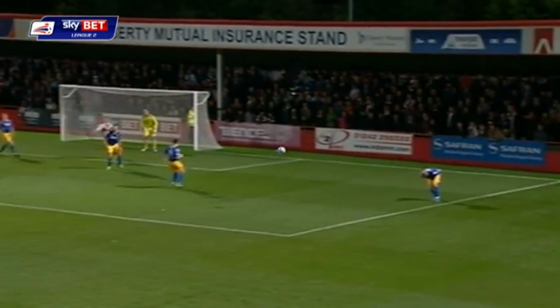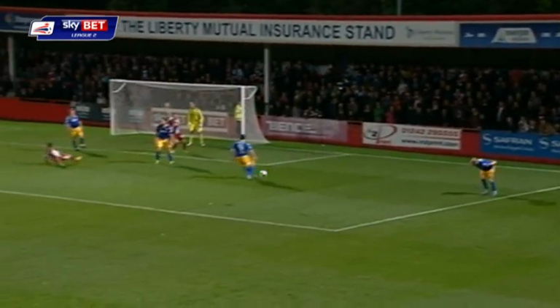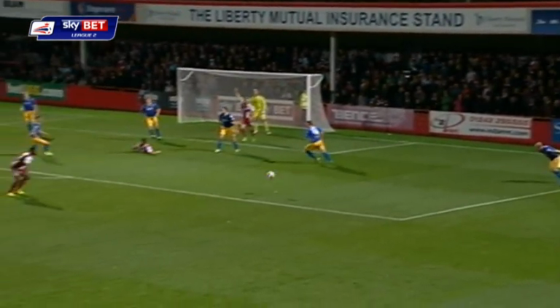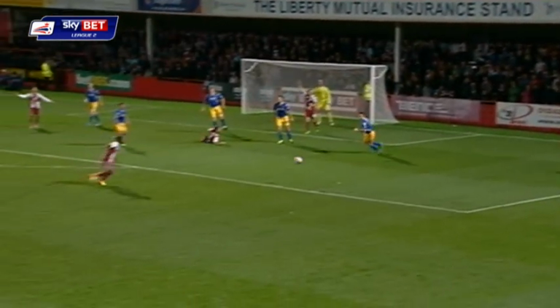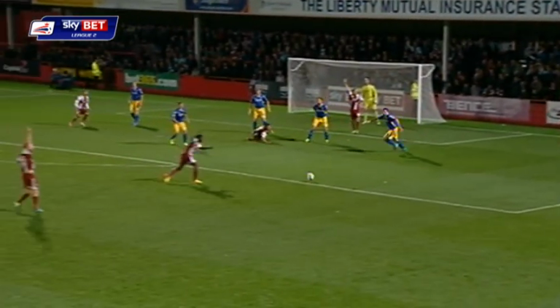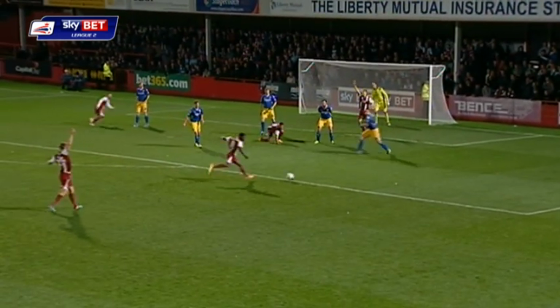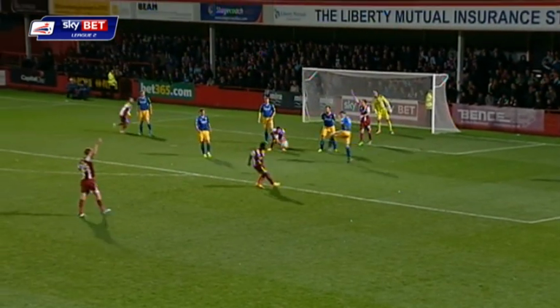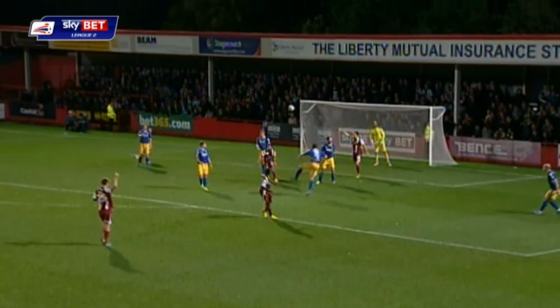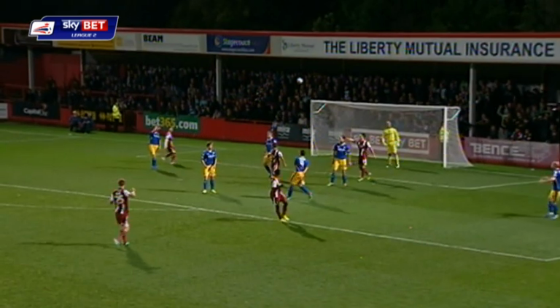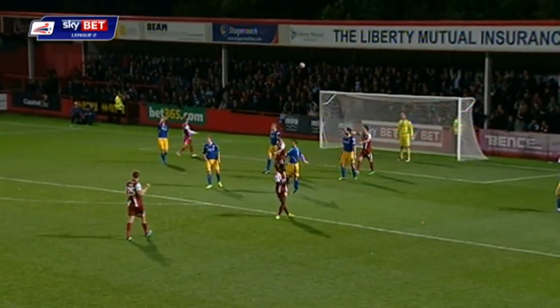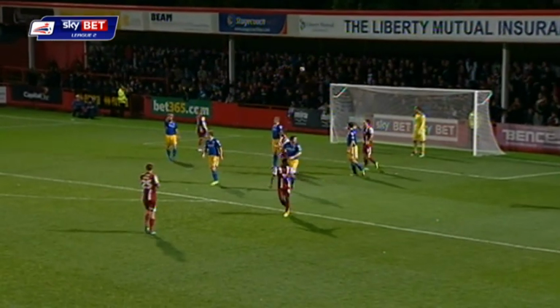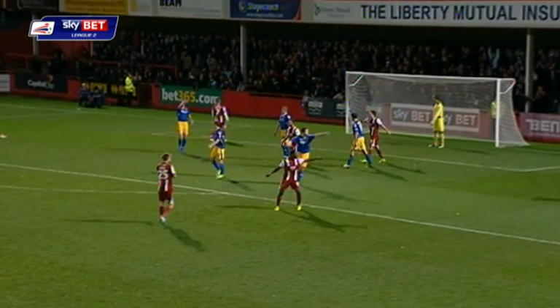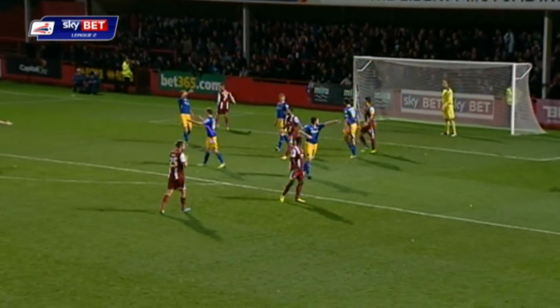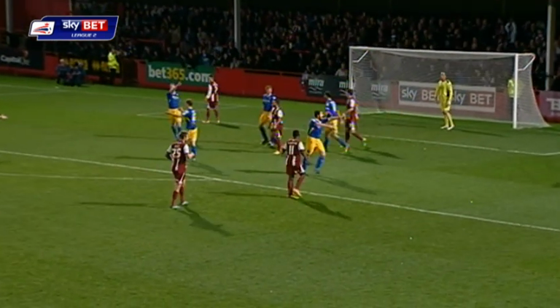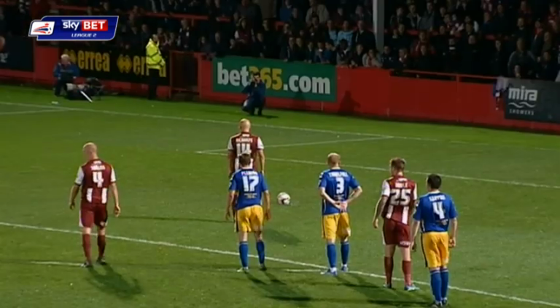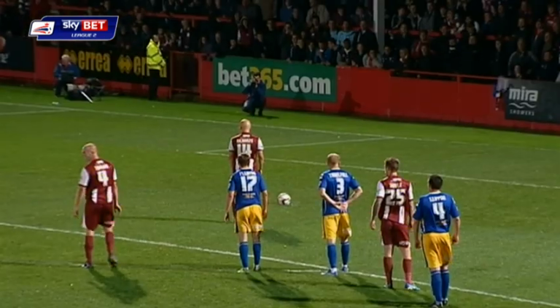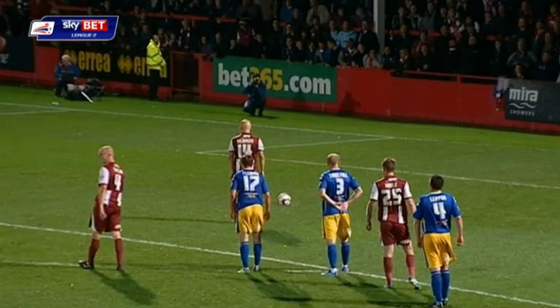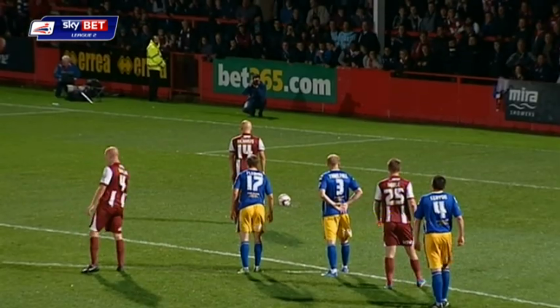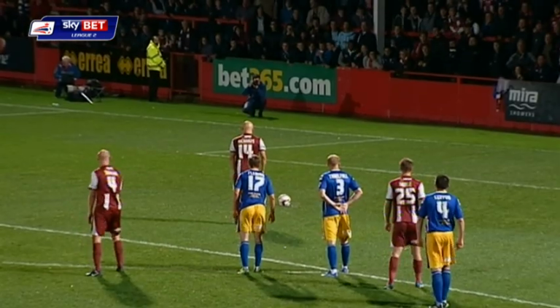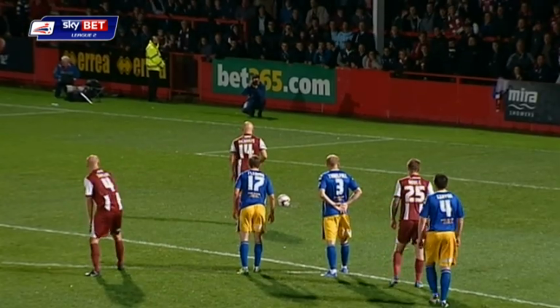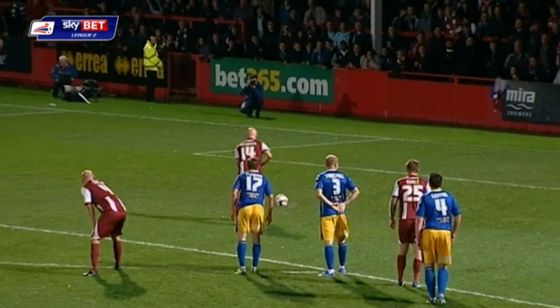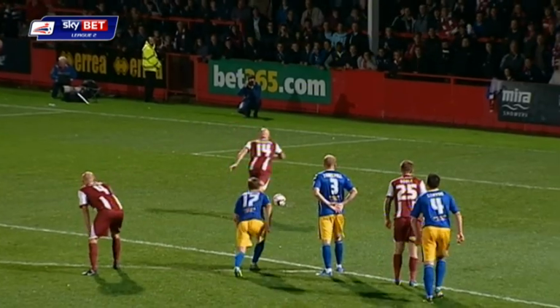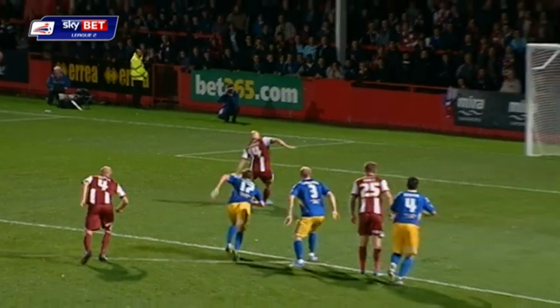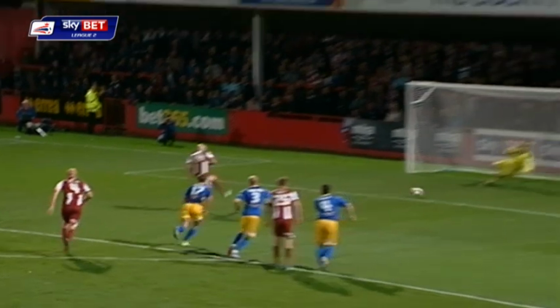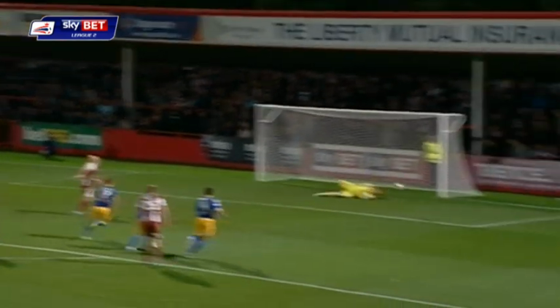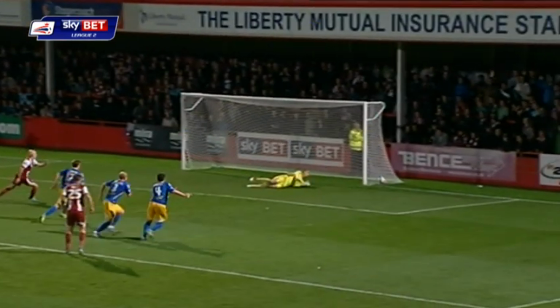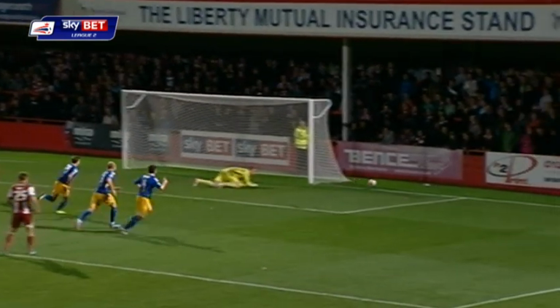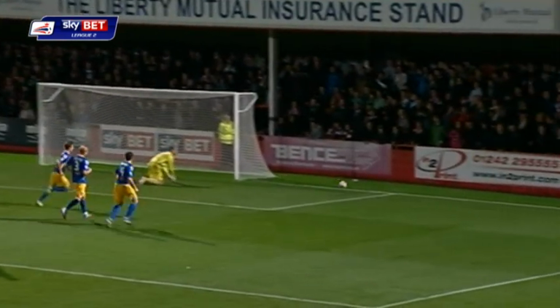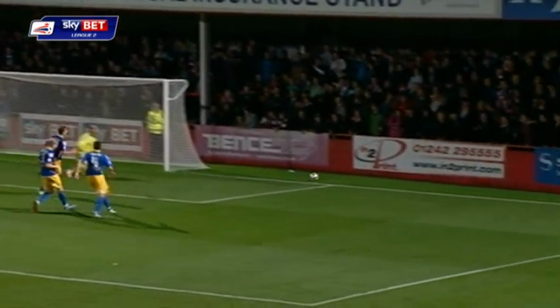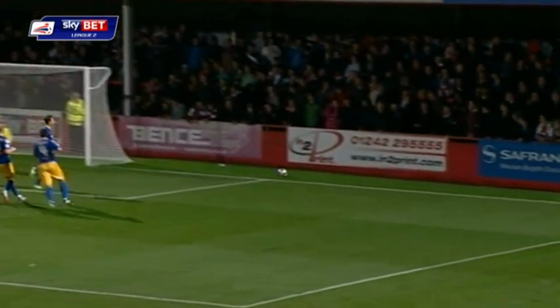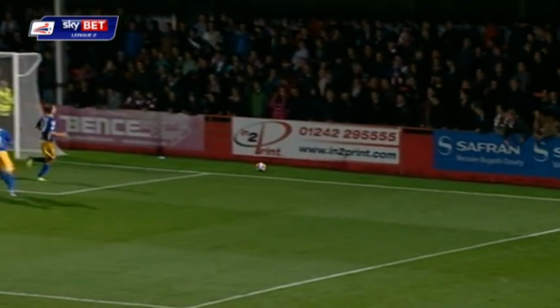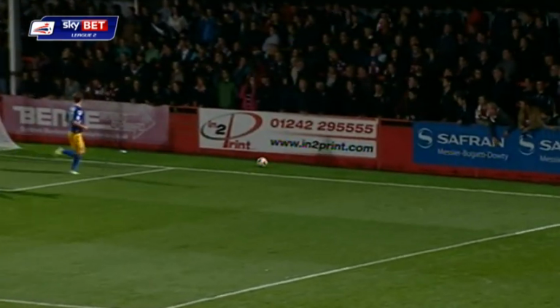Did that strike Robbie Threlfall's arm? Yes, it did. Matt Richards has scored the opening goal.